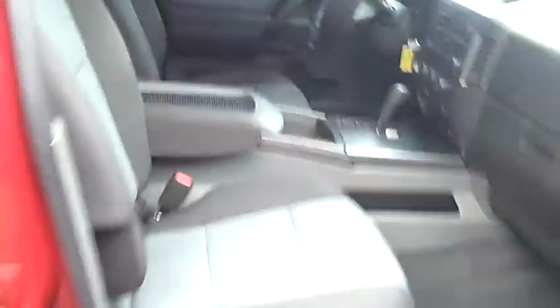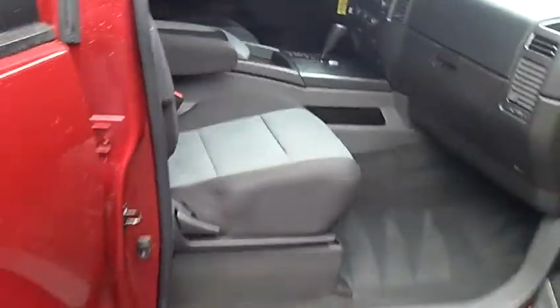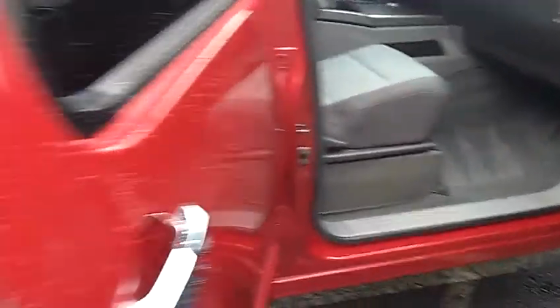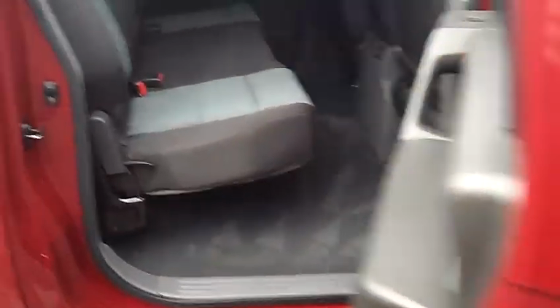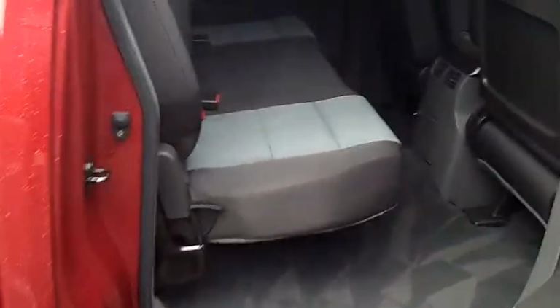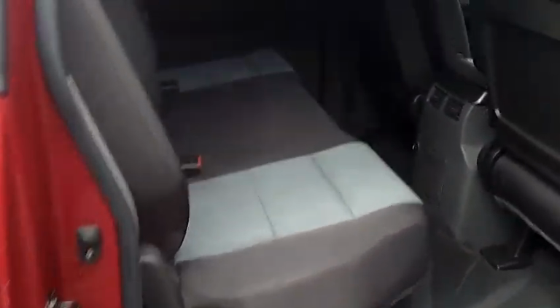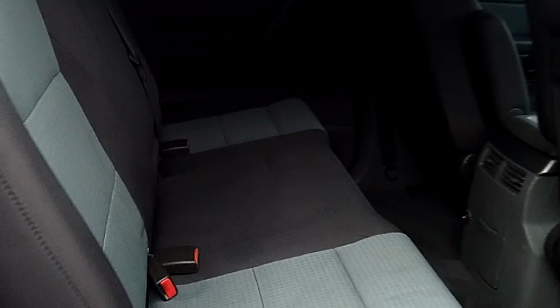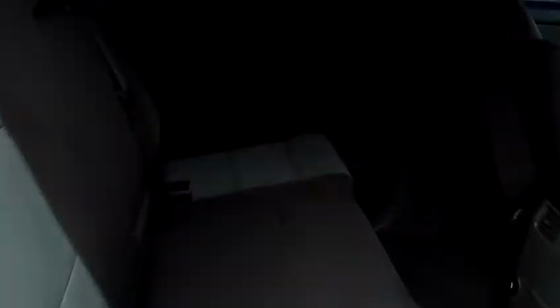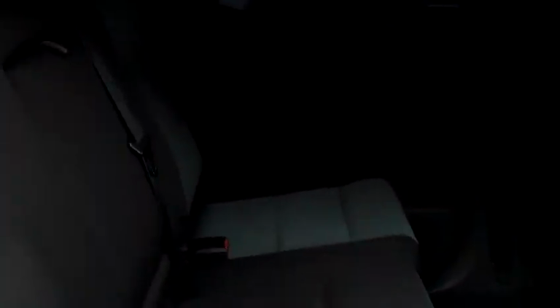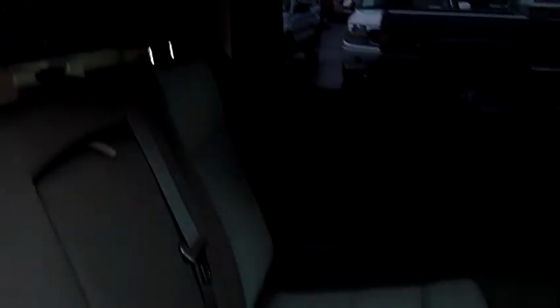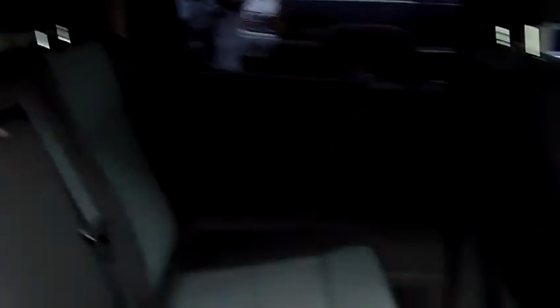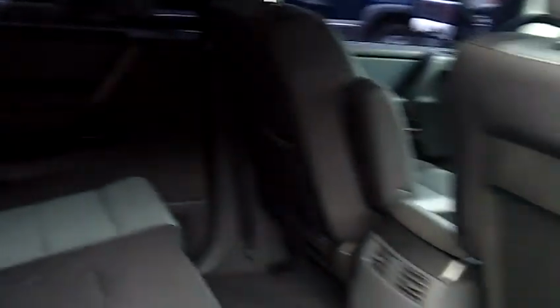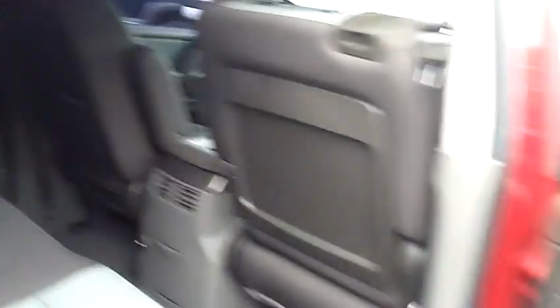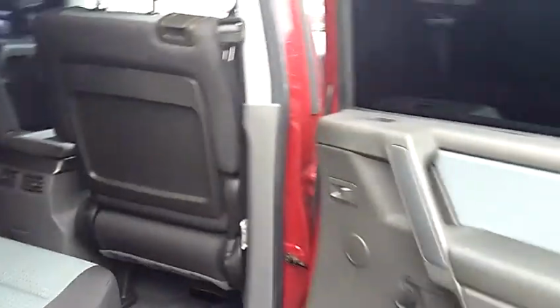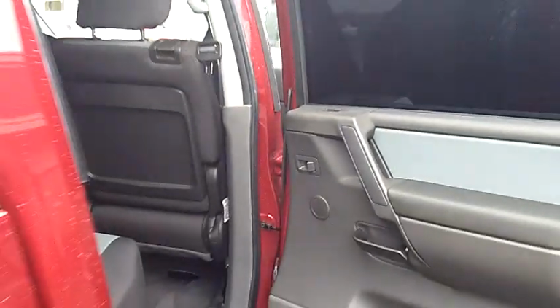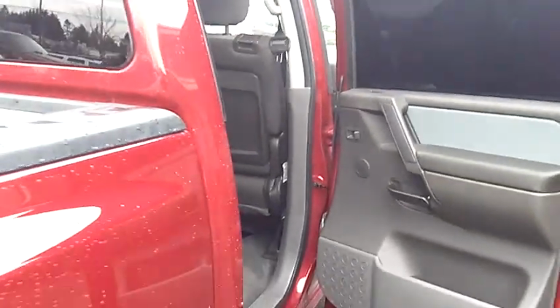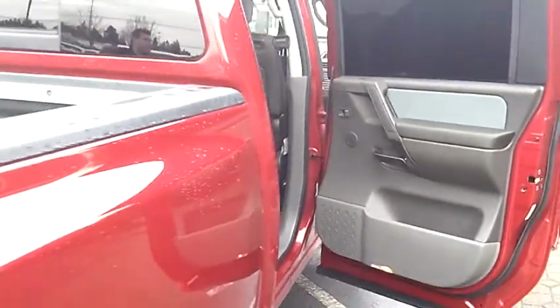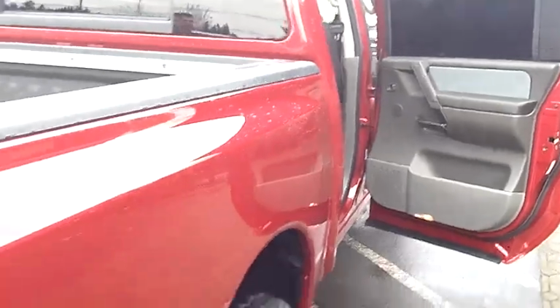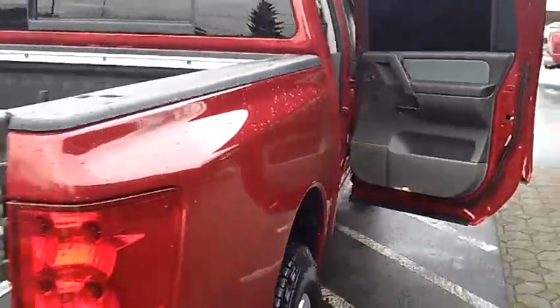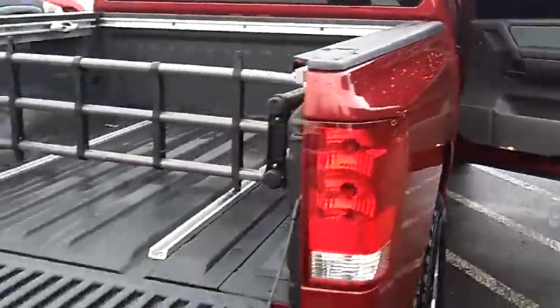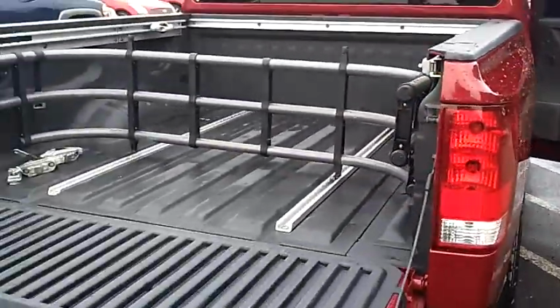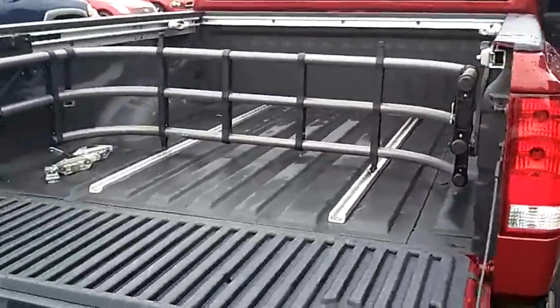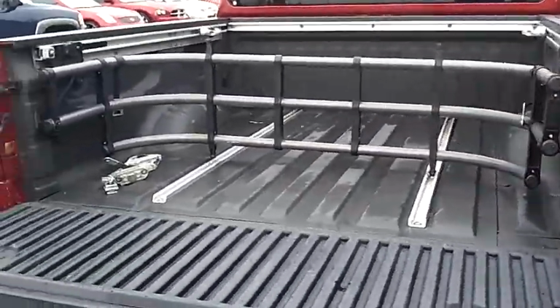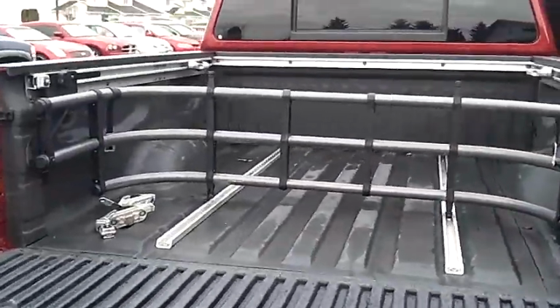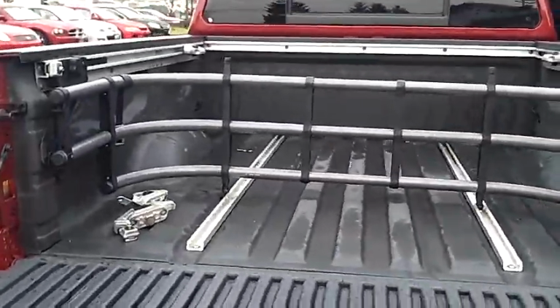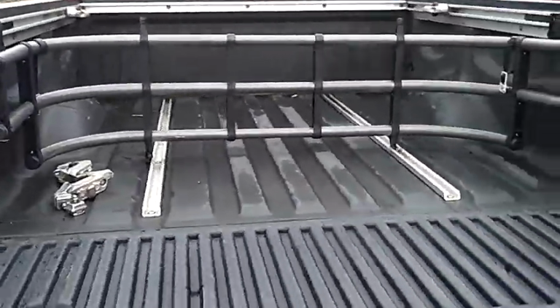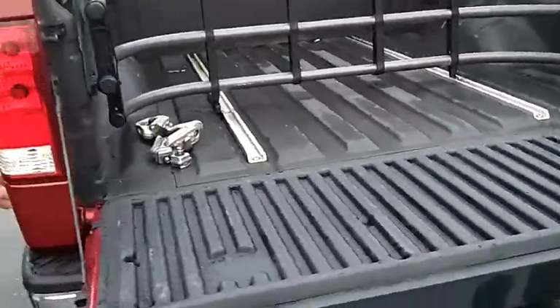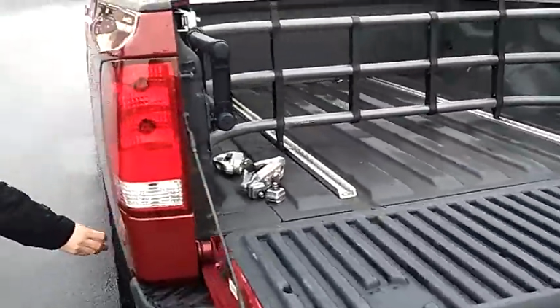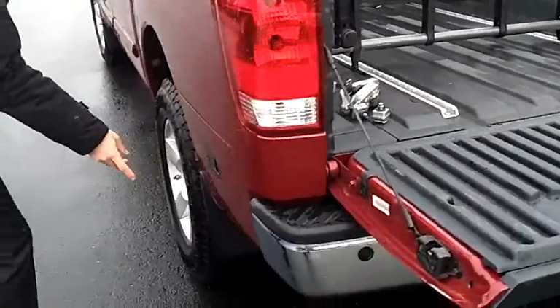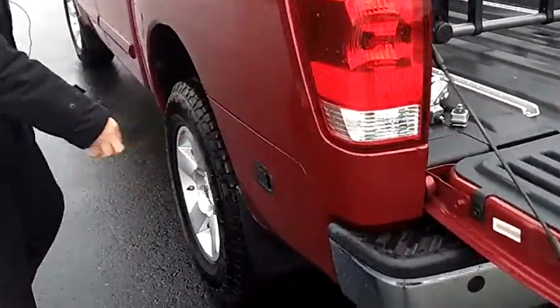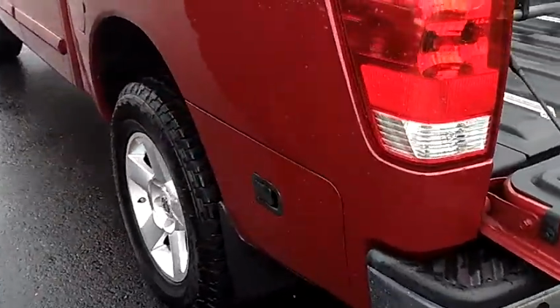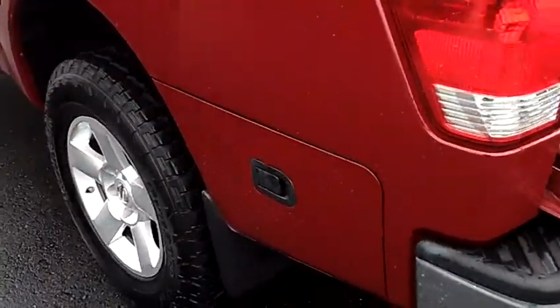This one has the factory tow package, the bed liner with the bed extender. You've also got the storage on the side compartment for the tools.